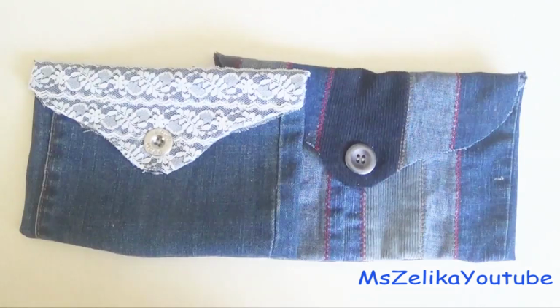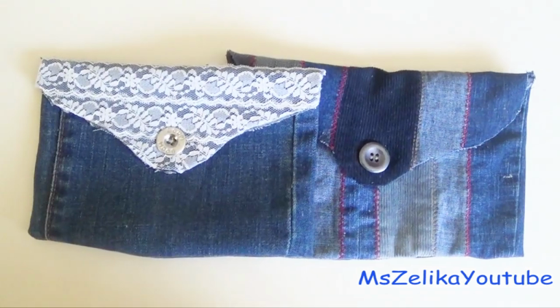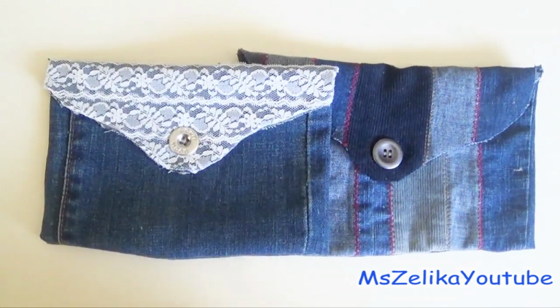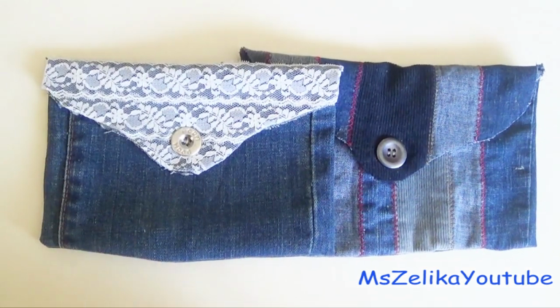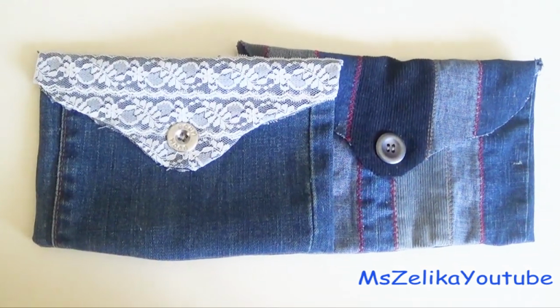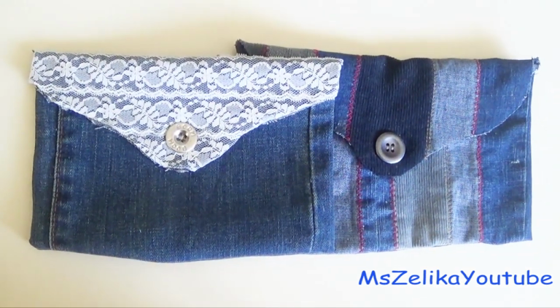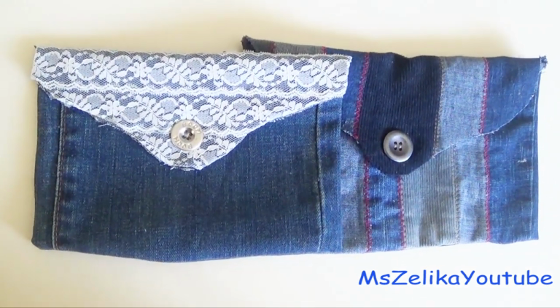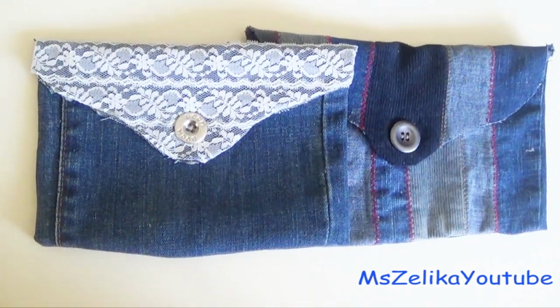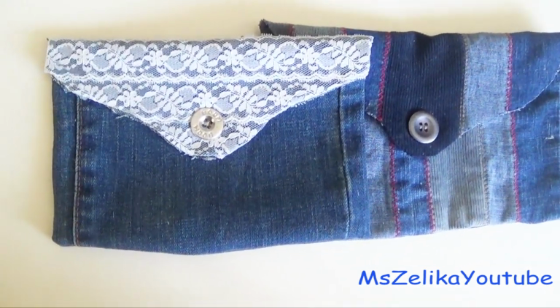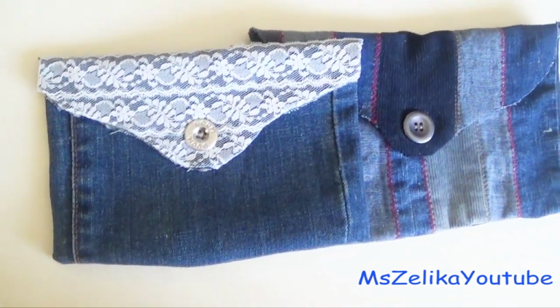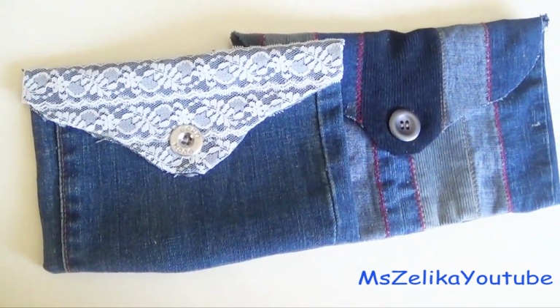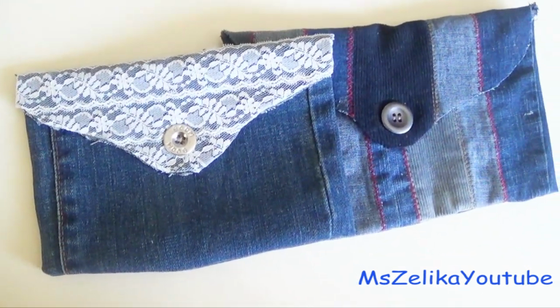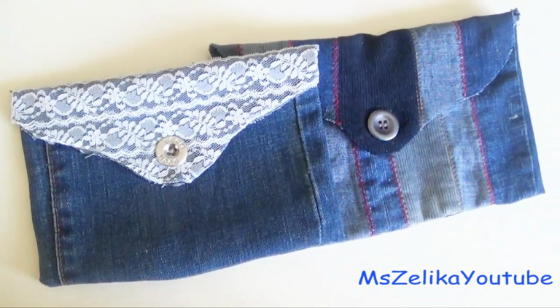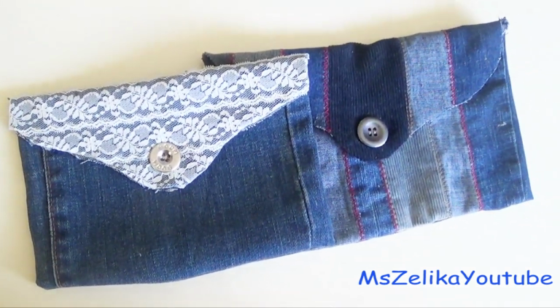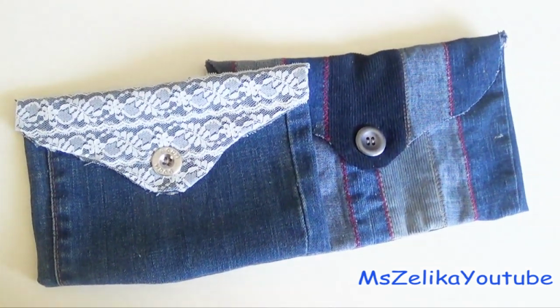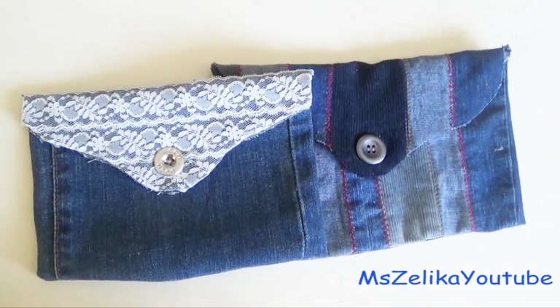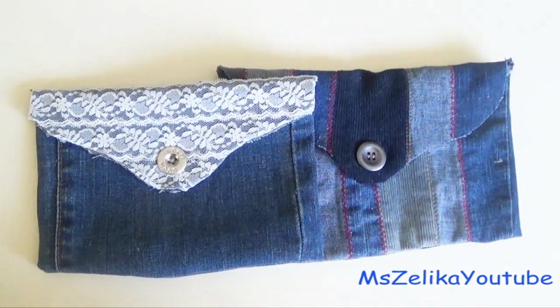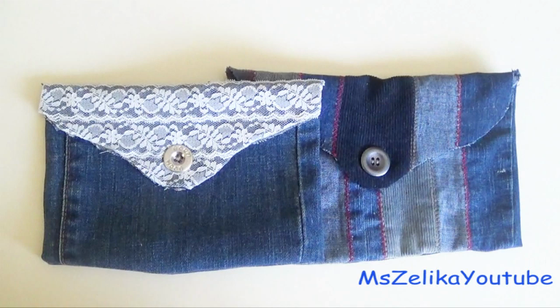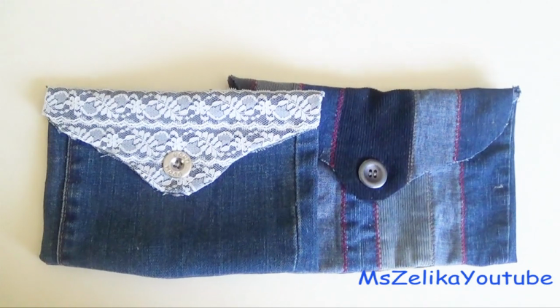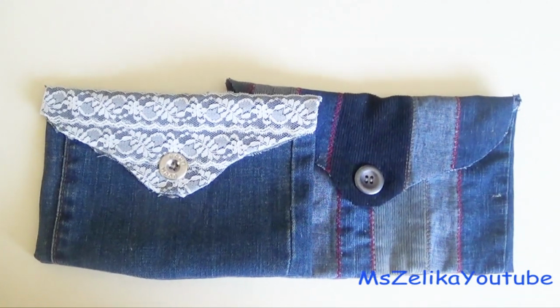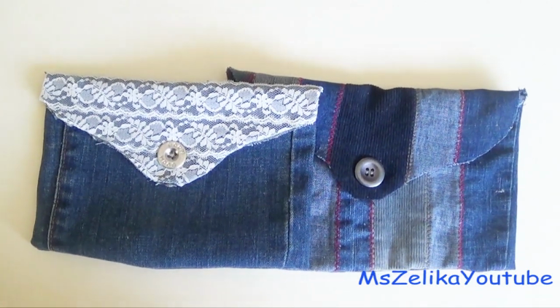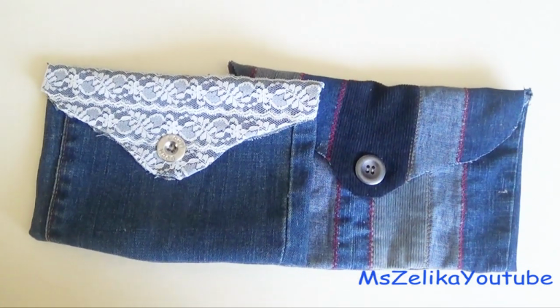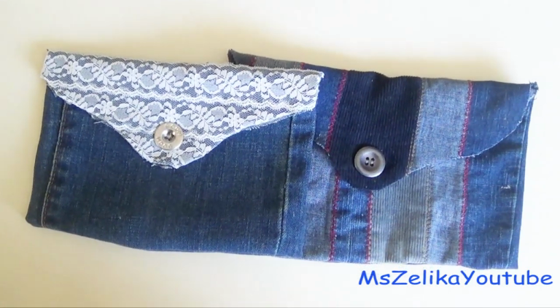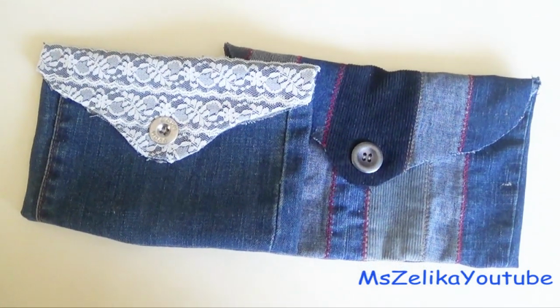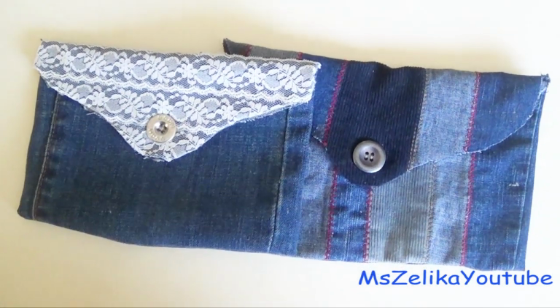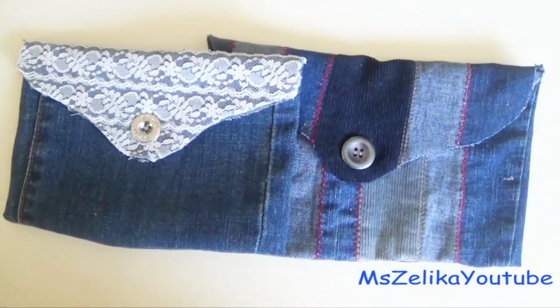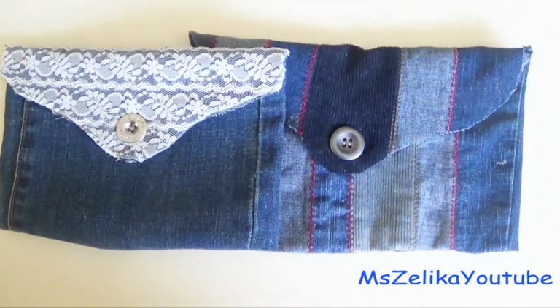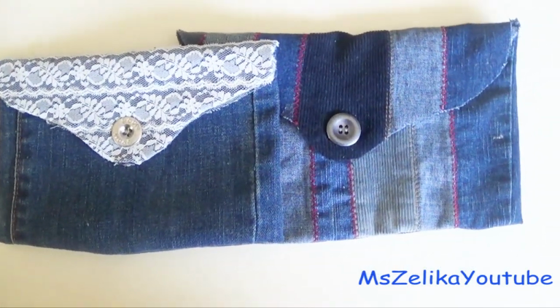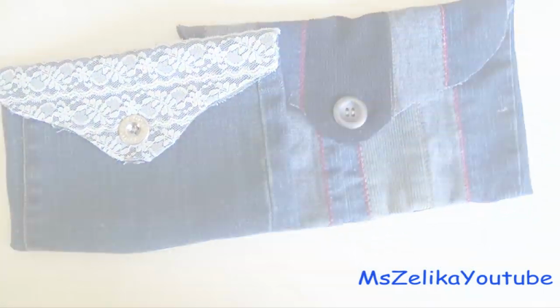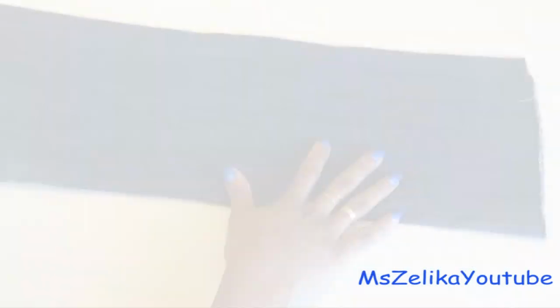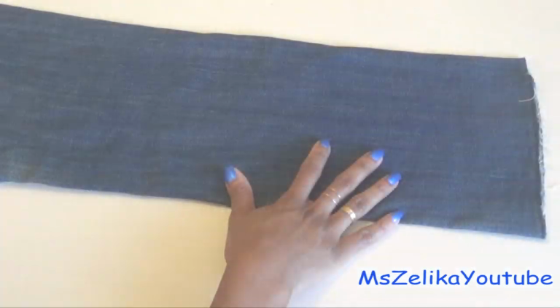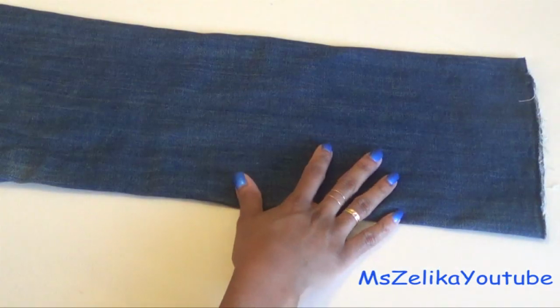Hey guys, today I'm going to show you how to make this super easy clutch purse out of old denim jeans. So let's get started.